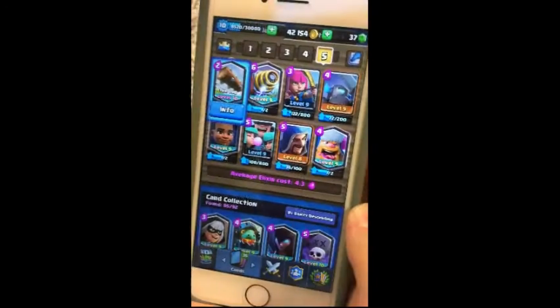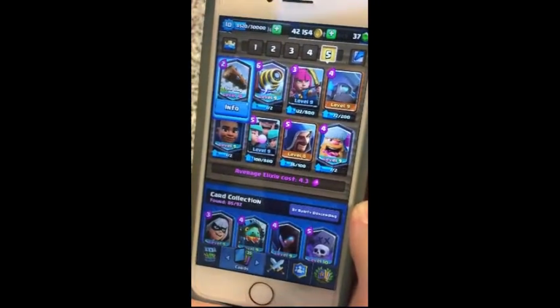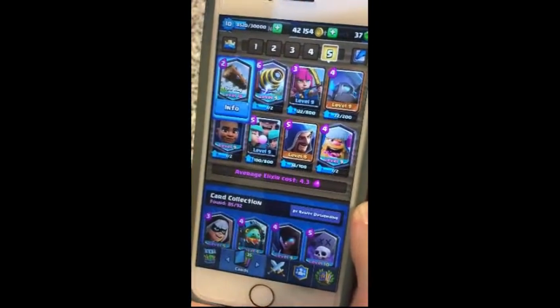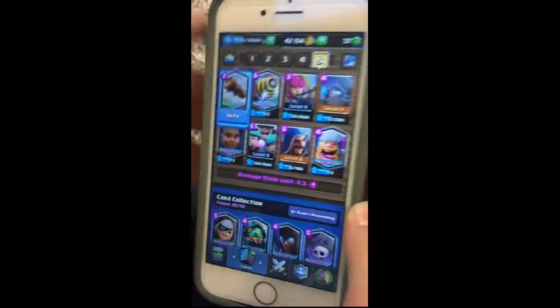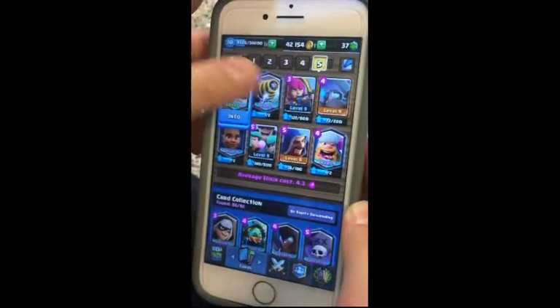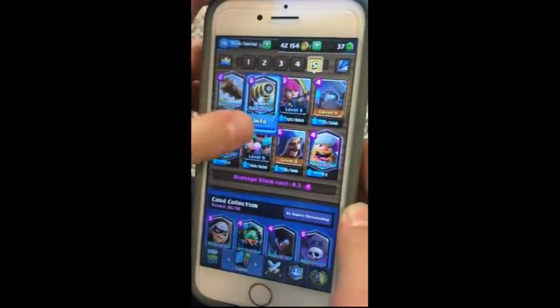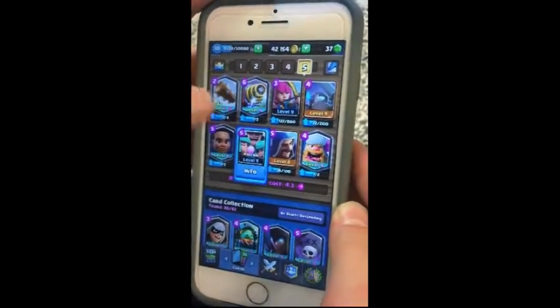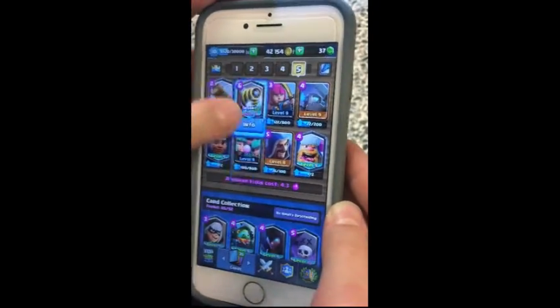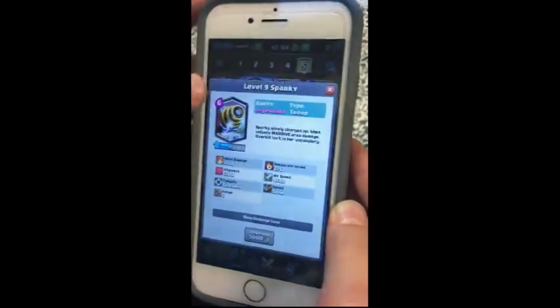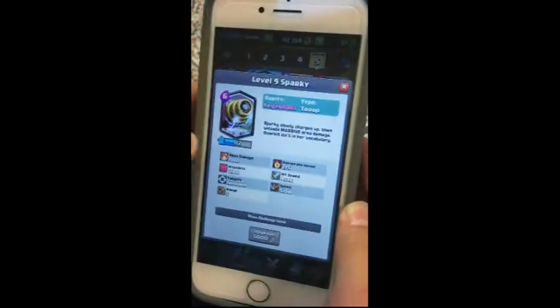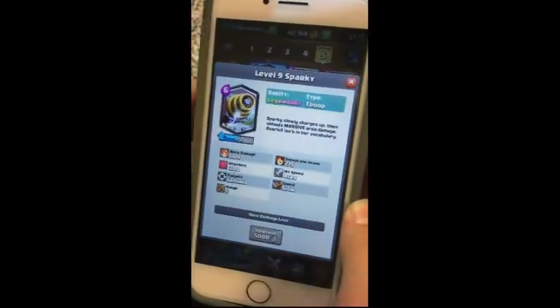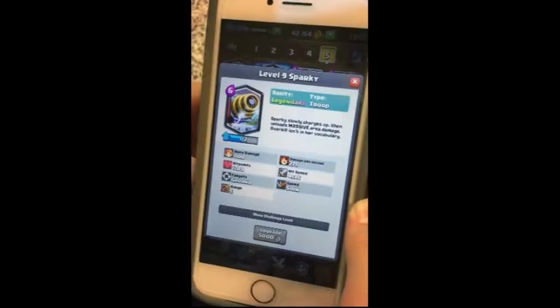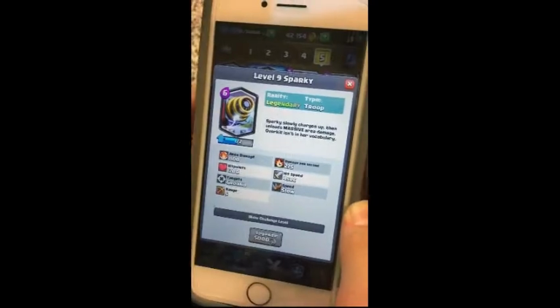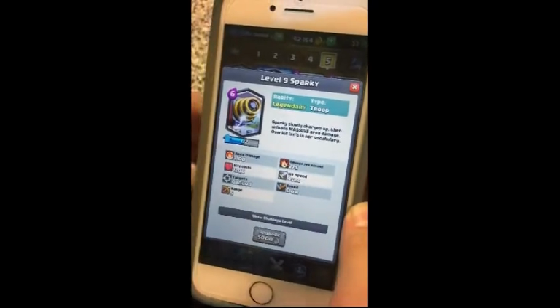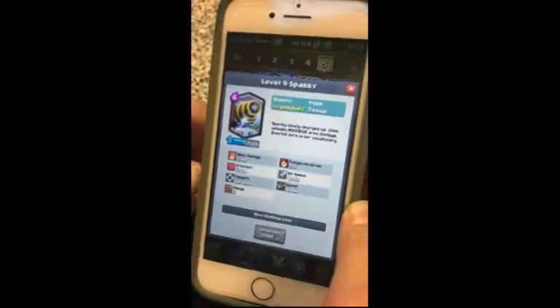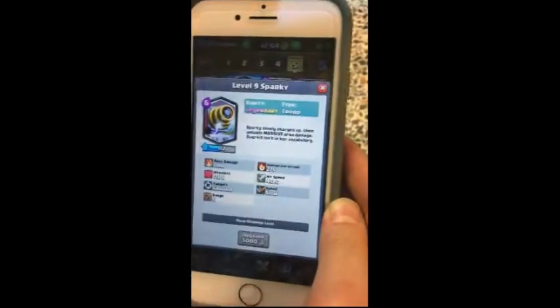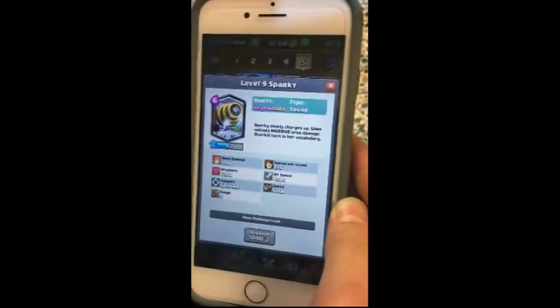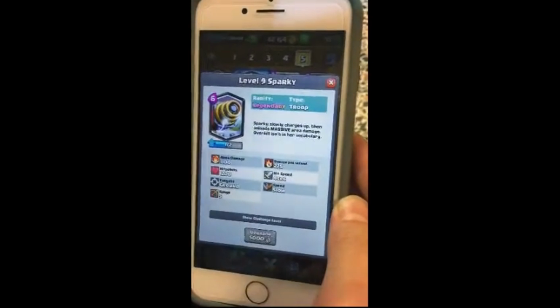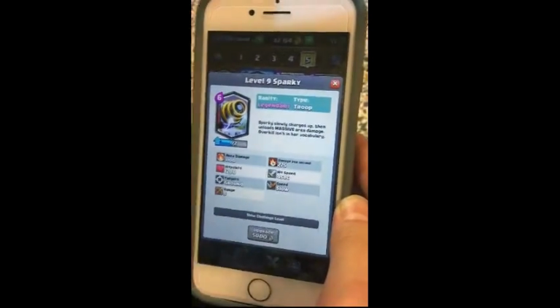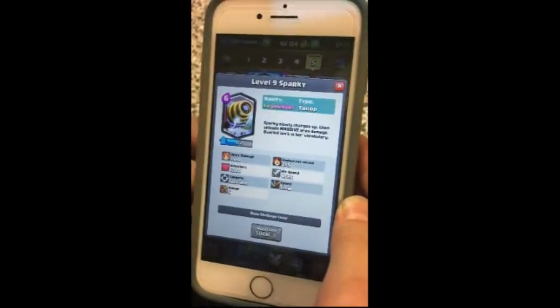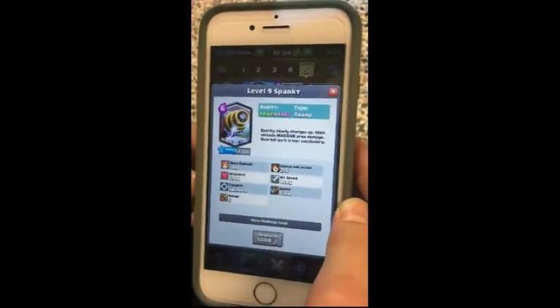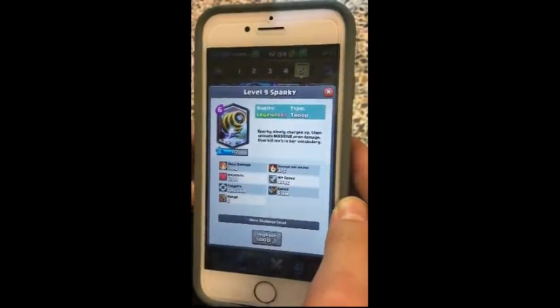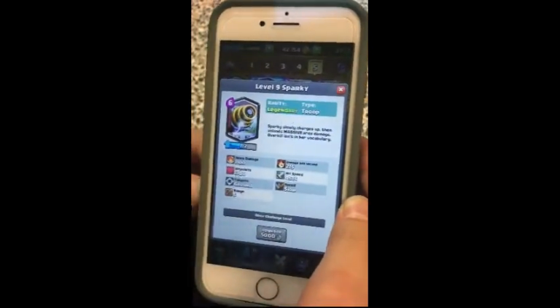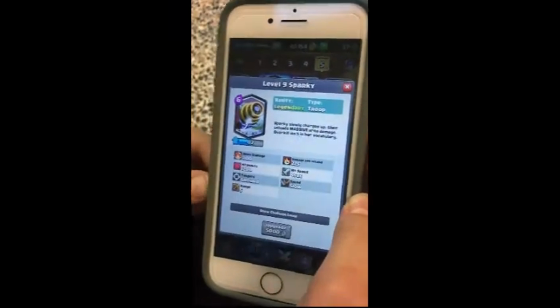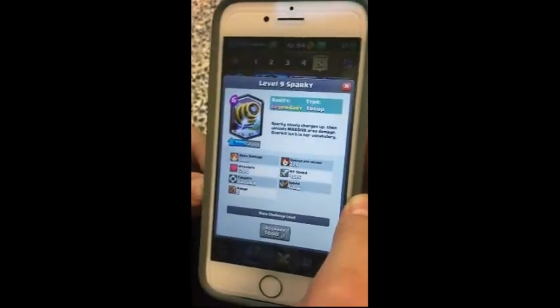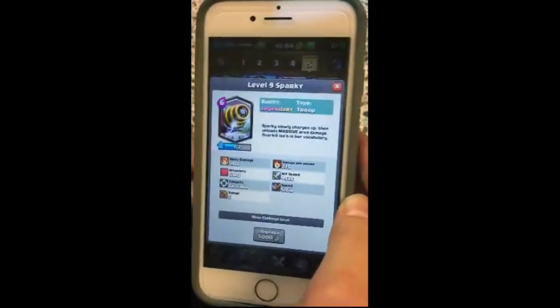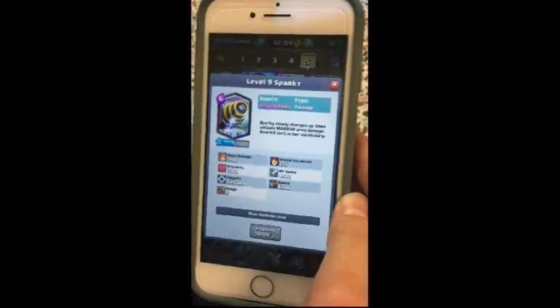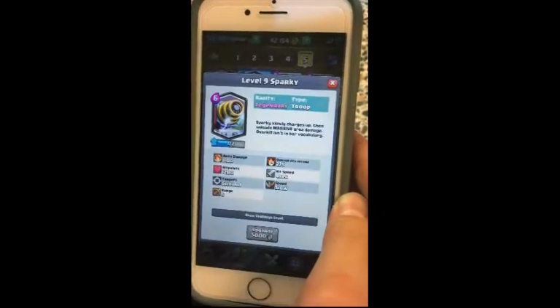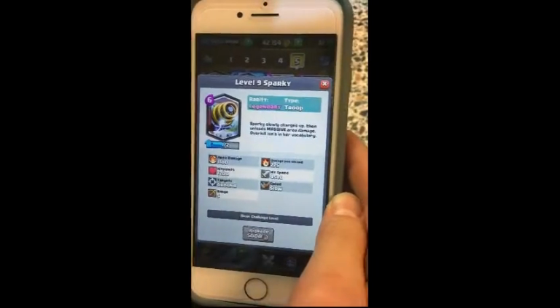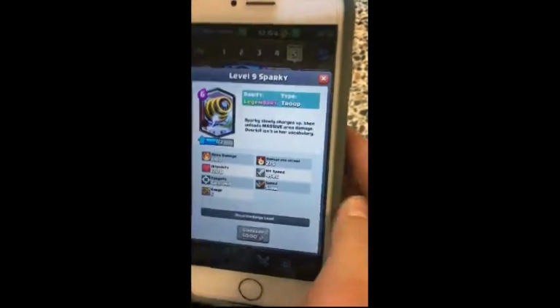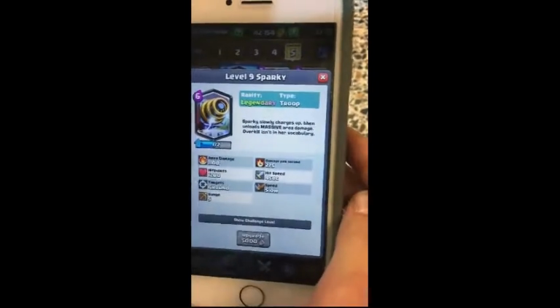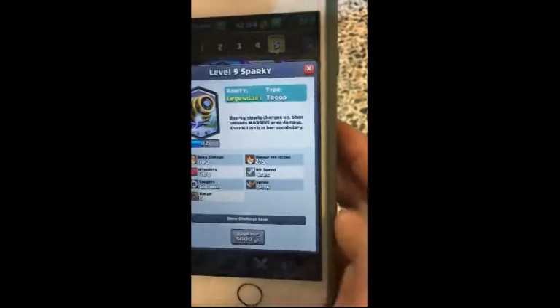The next card is the Sparky. The Sparky takes a few seconds to charge up its hit, but it does so much damage. The King Tower is great at taking it off, so you can back it up with splash damage like a Wizard or something.